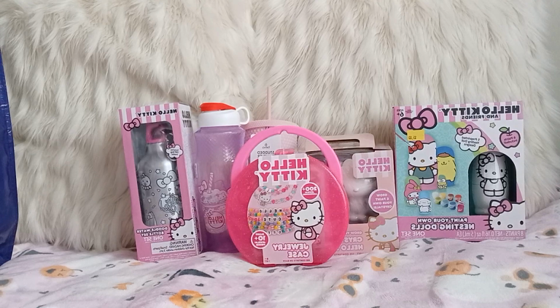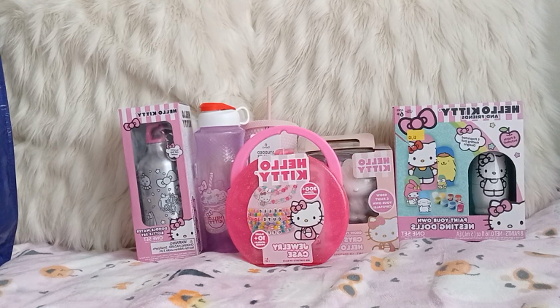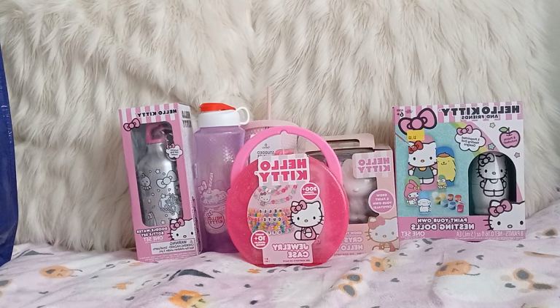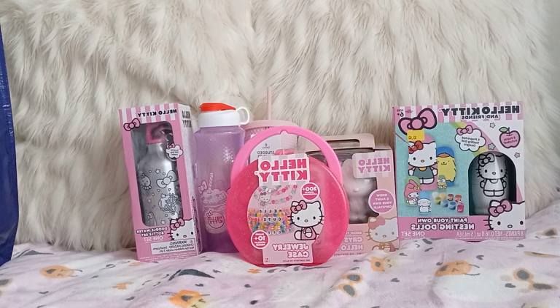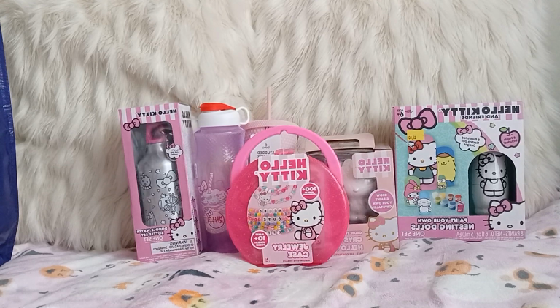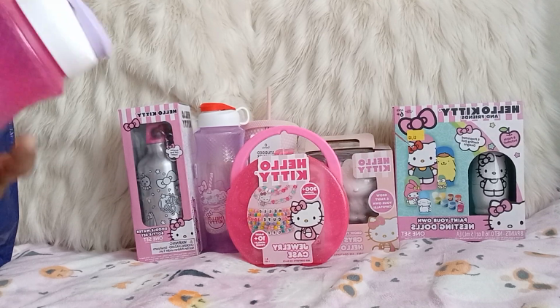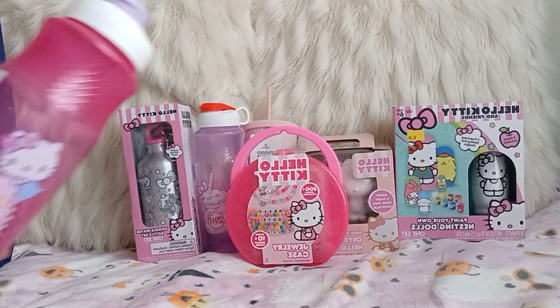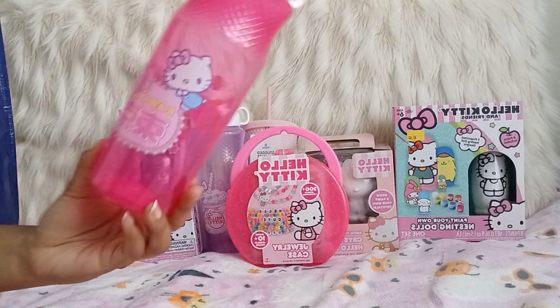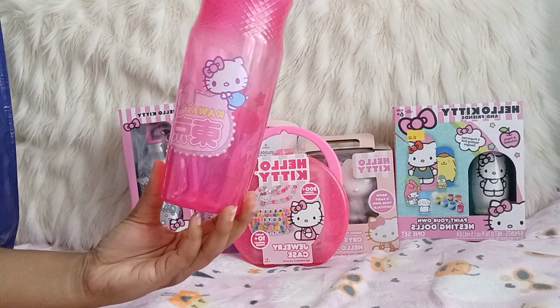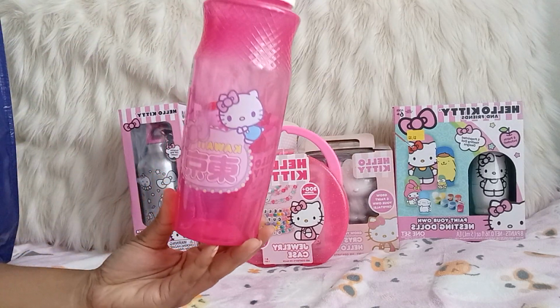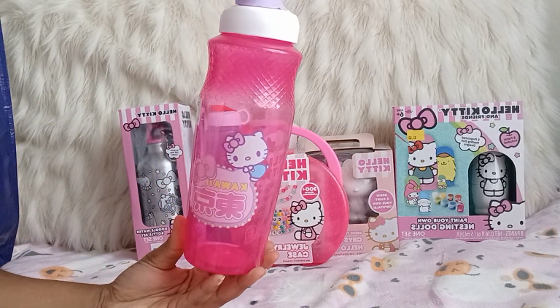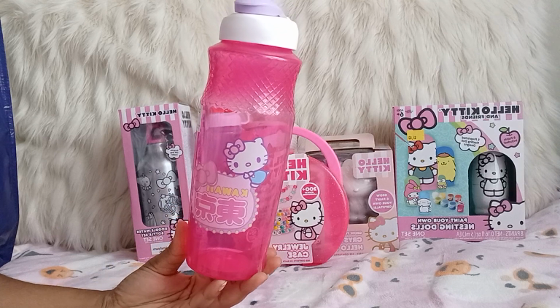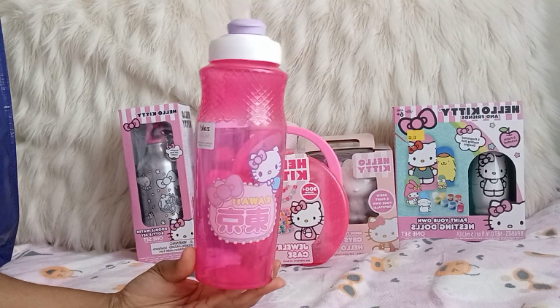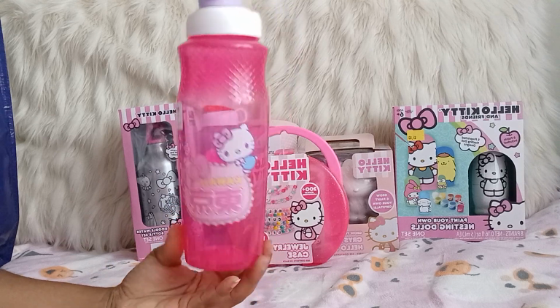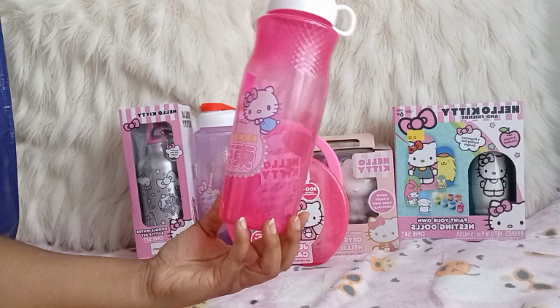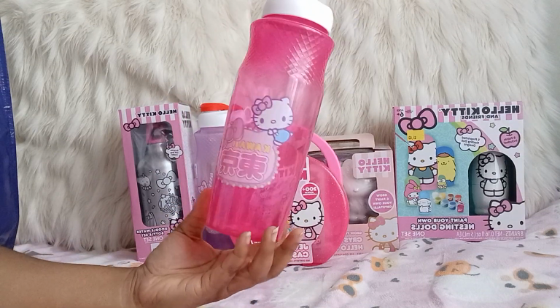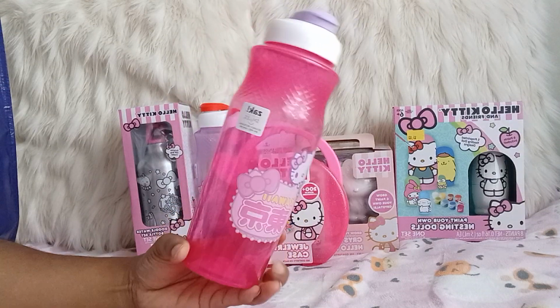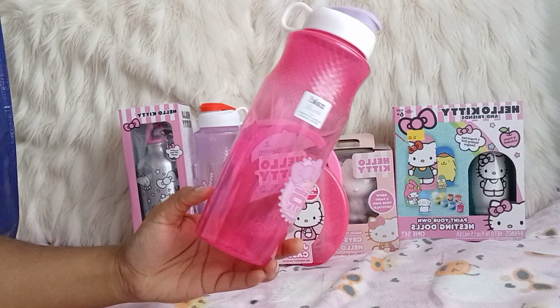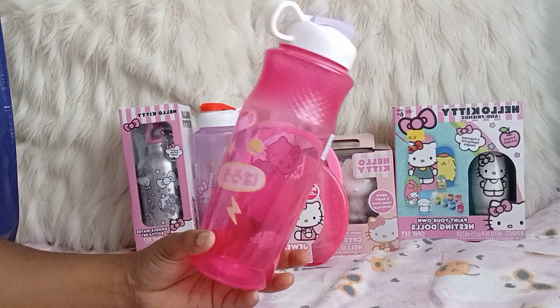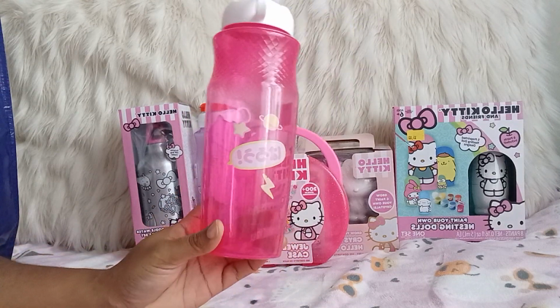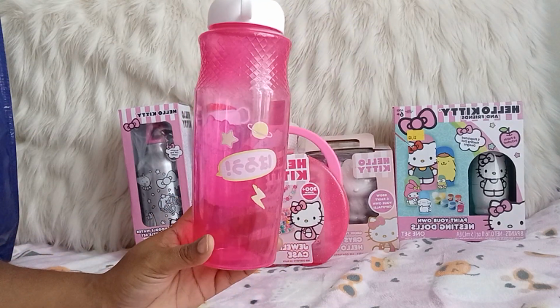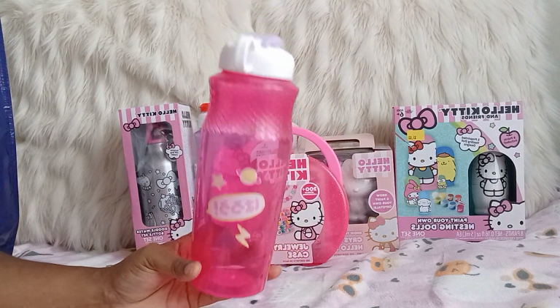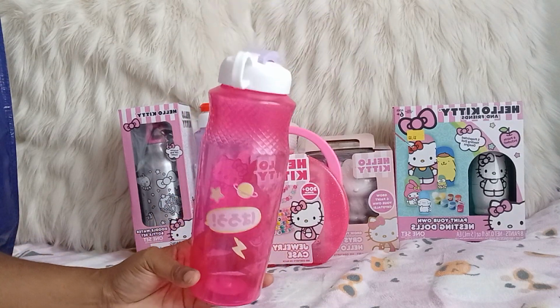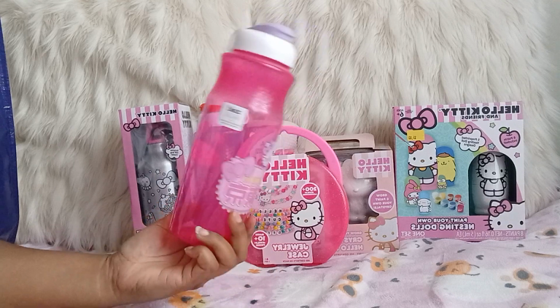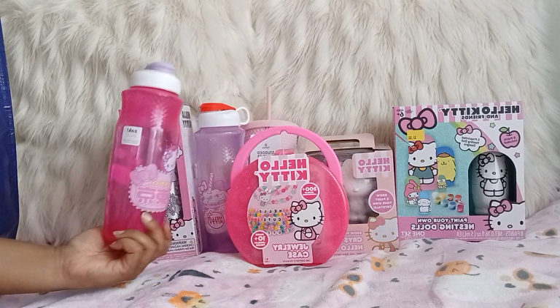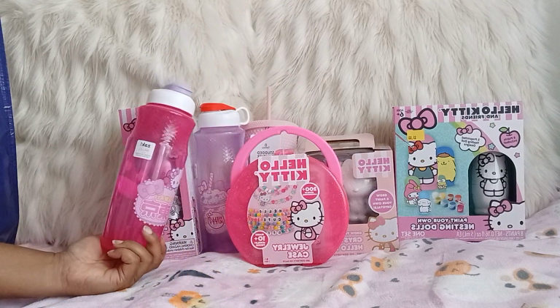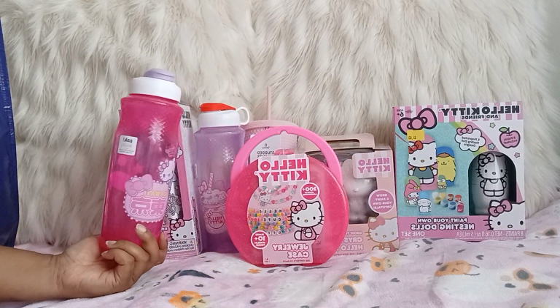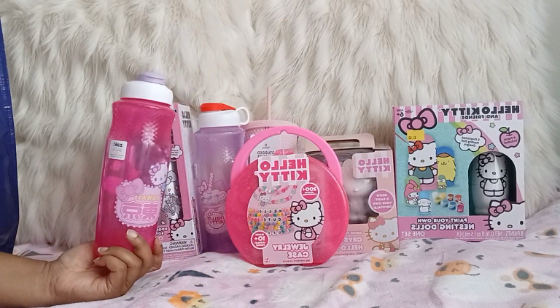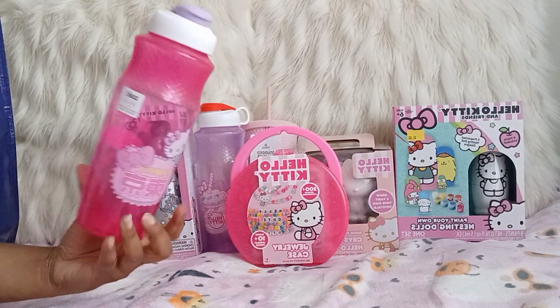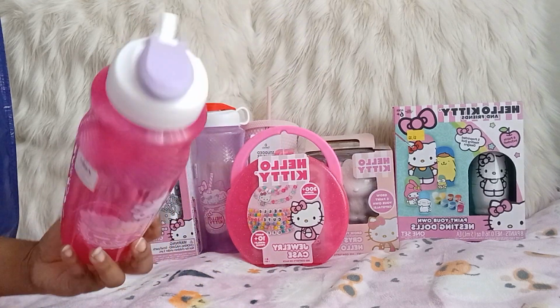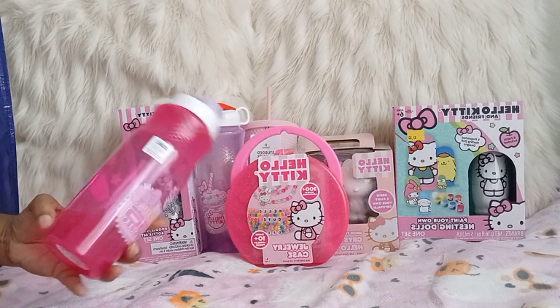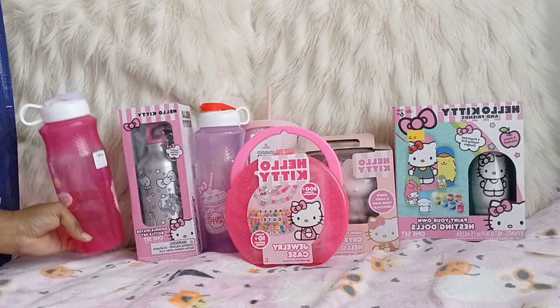Next I got another cup. This one is pink — a hot pink with the Hello Kitty design. It's the same cup shape as the other one, just a different color and design.